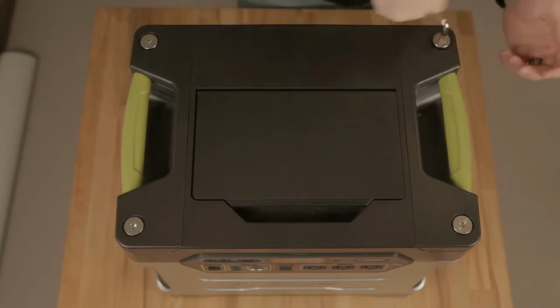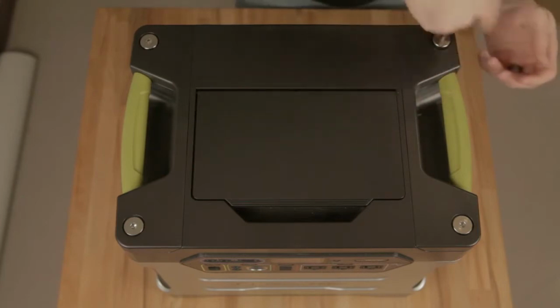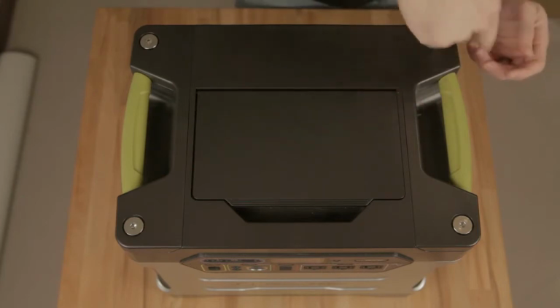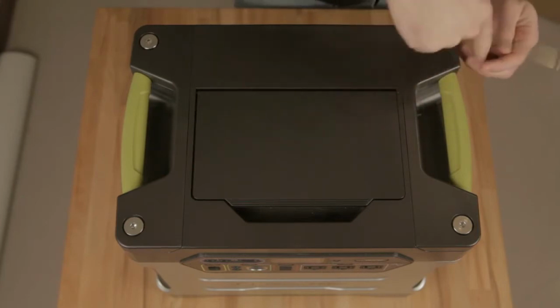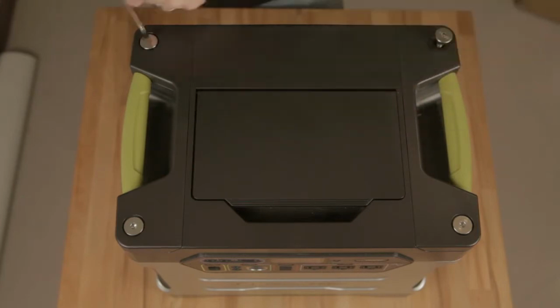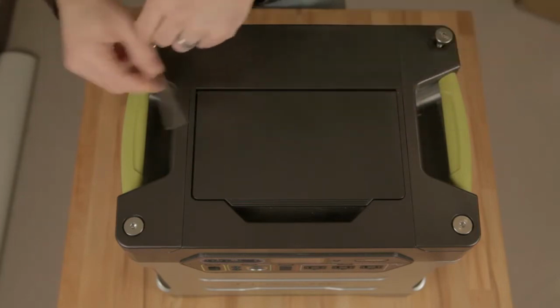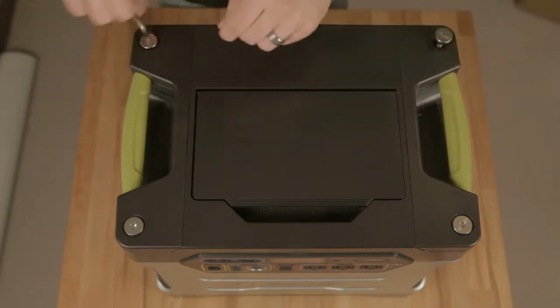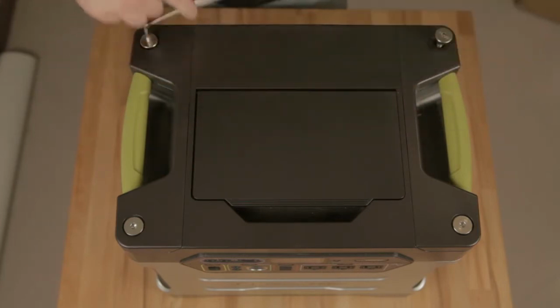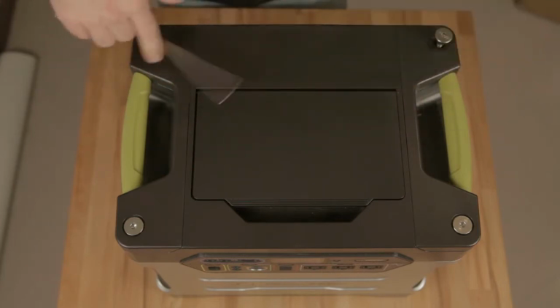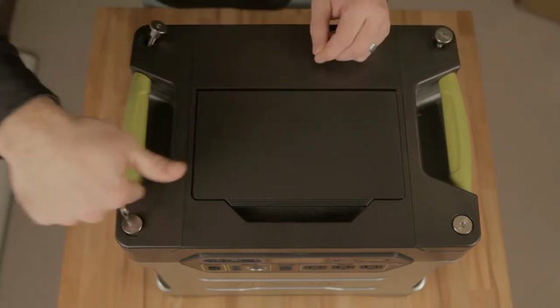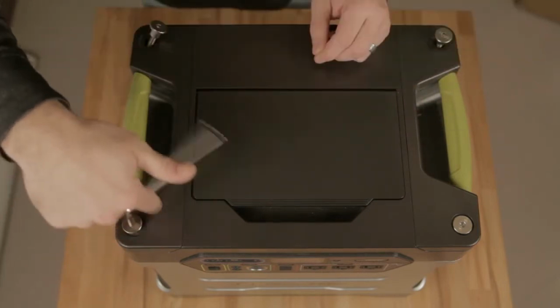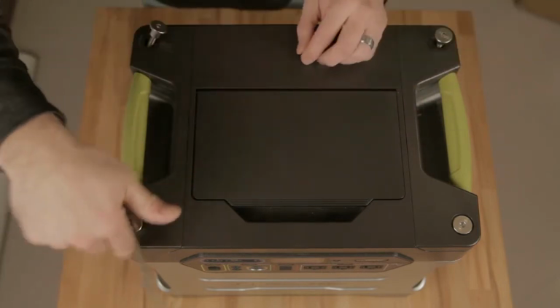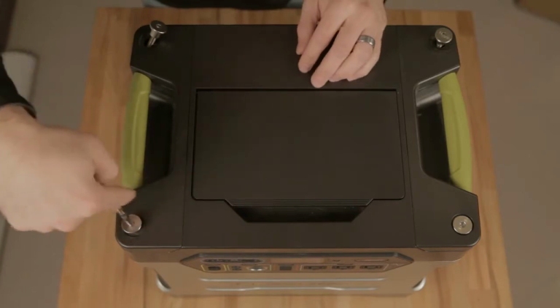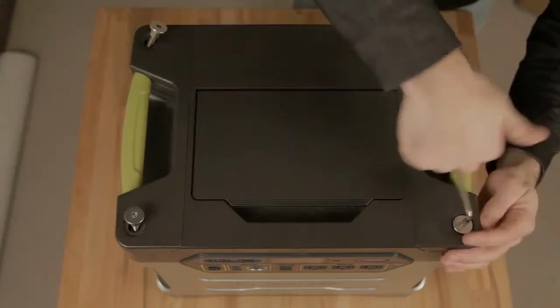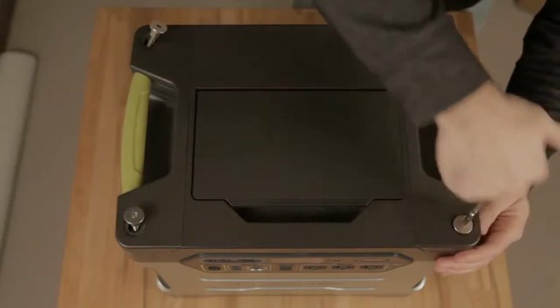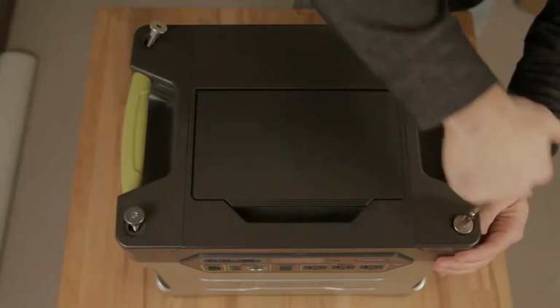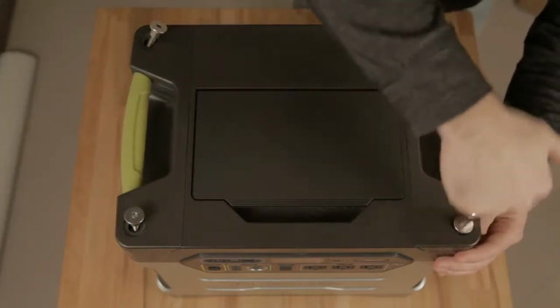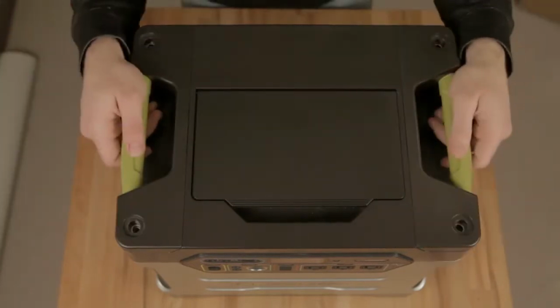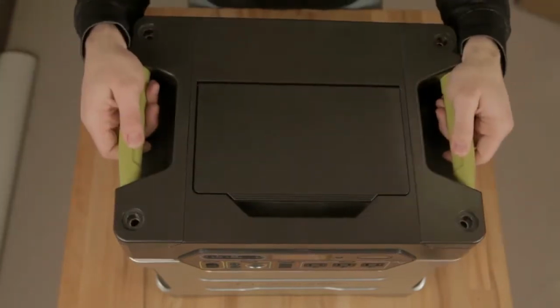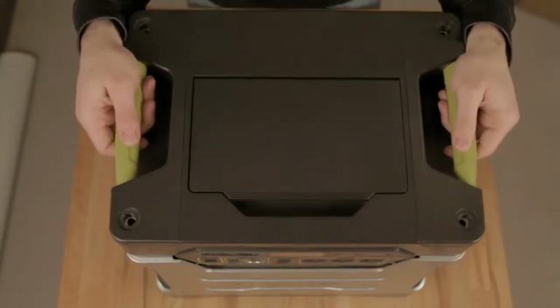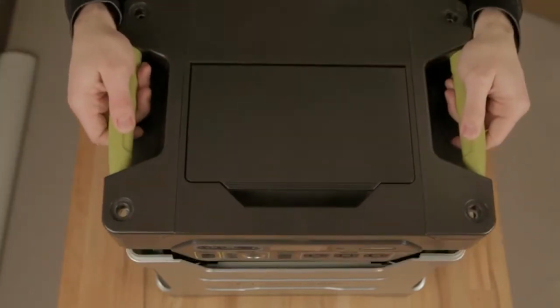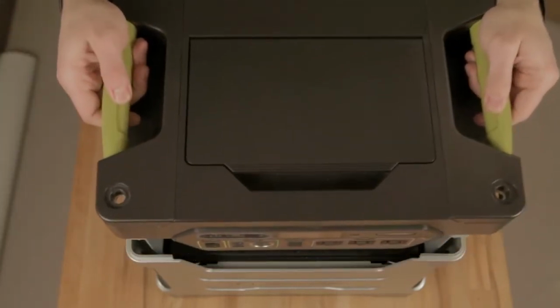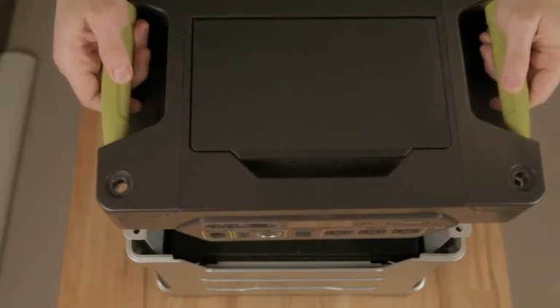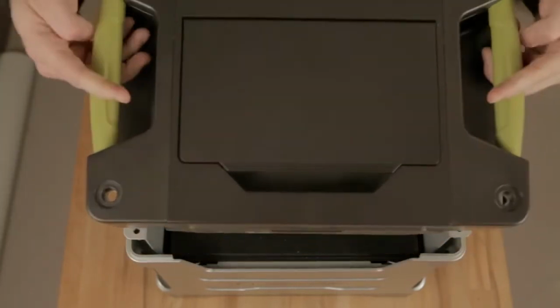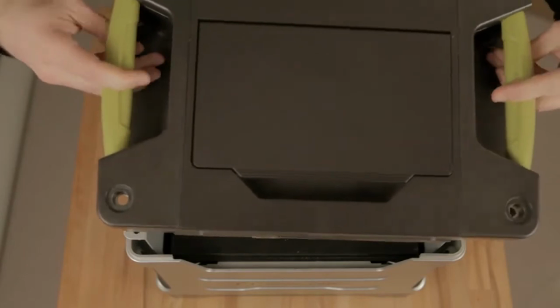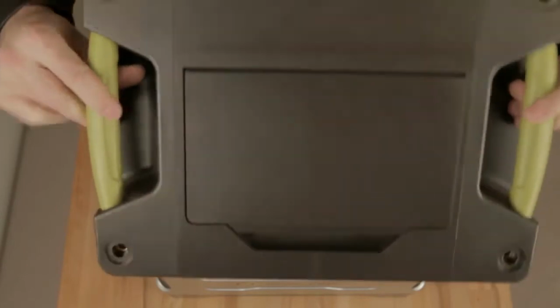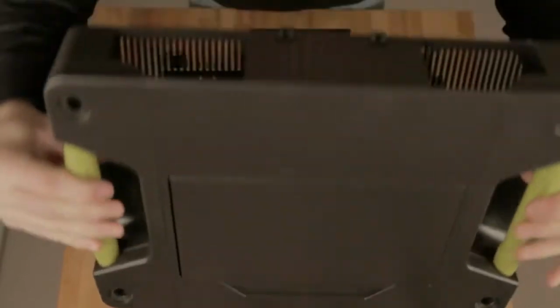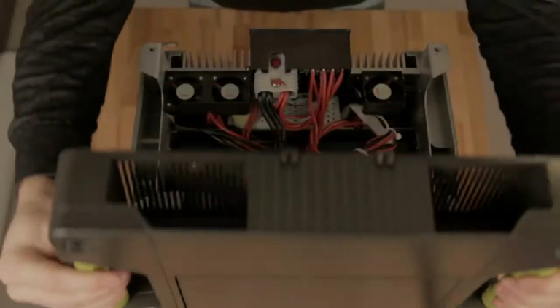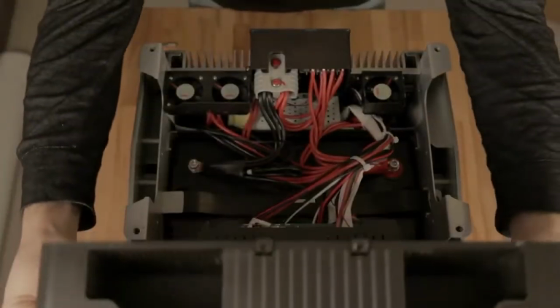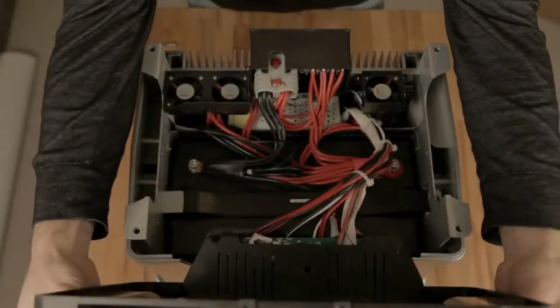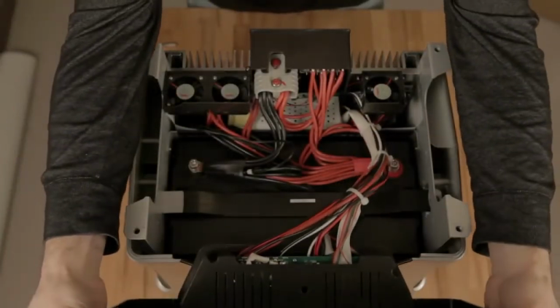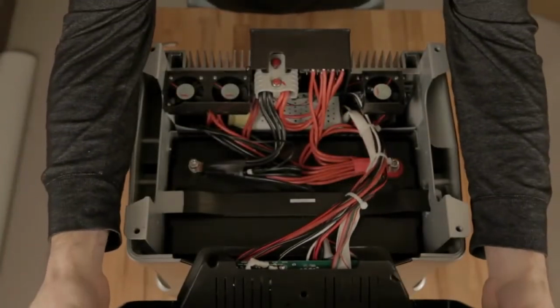First, unscrew the top cover by removing these four screws. Next, take the top off, just set it out of the way, leave the cables attached, and just hang it to one side.